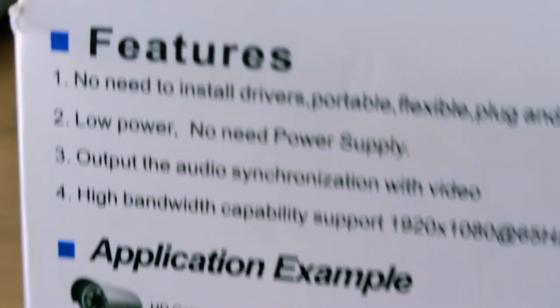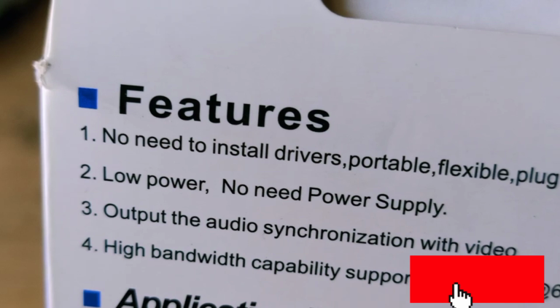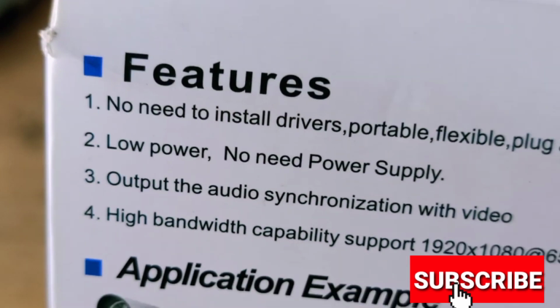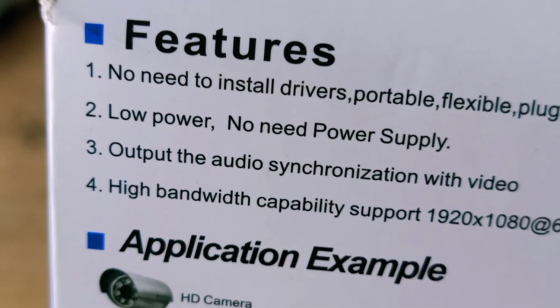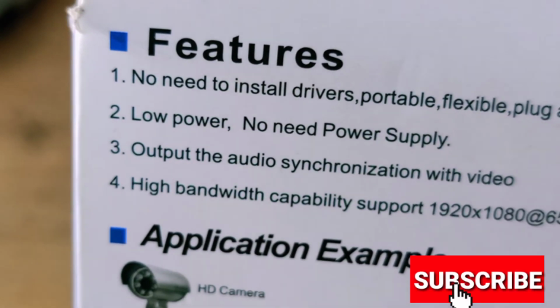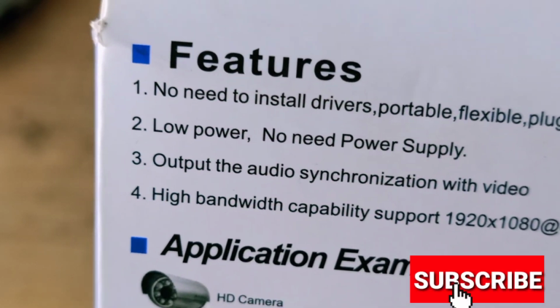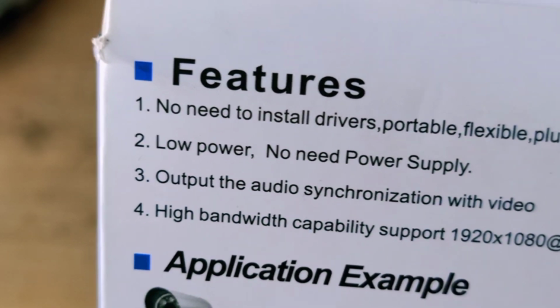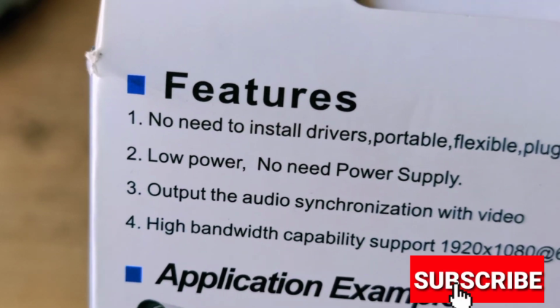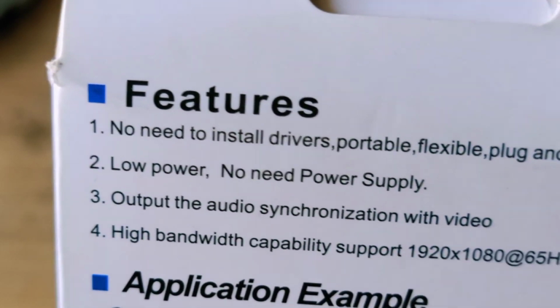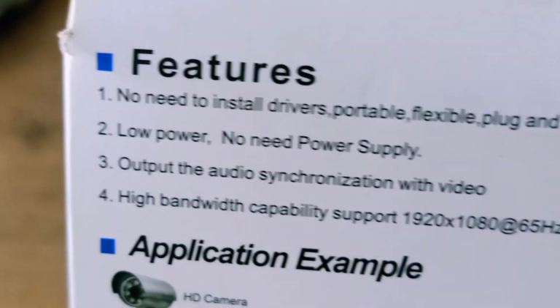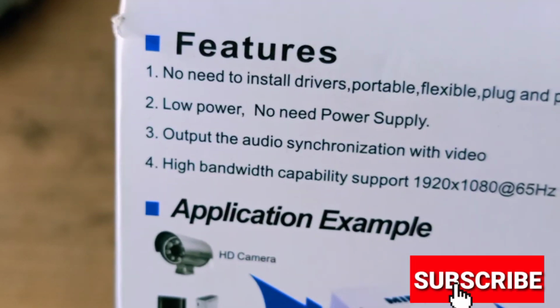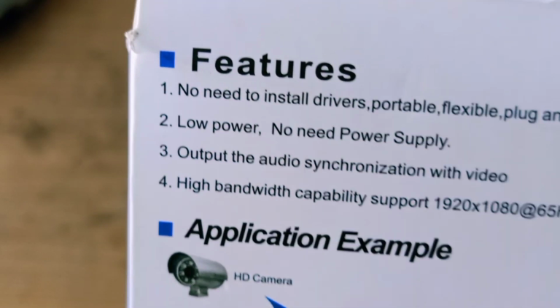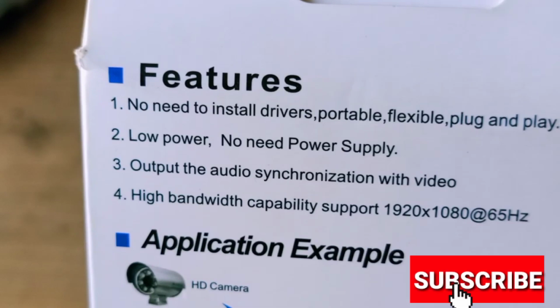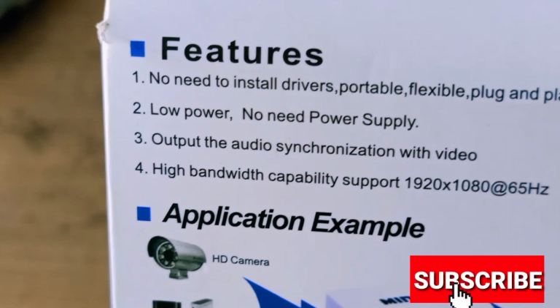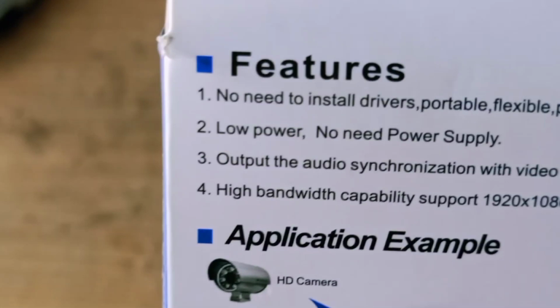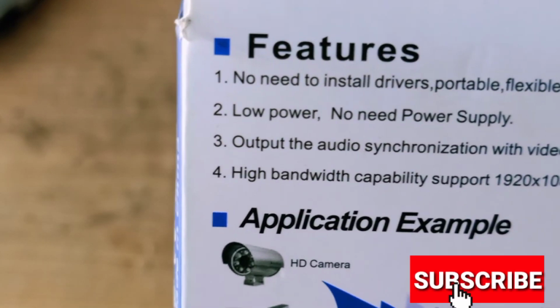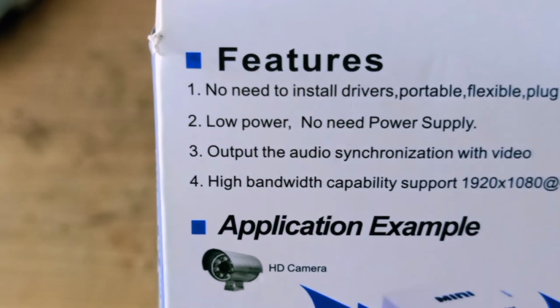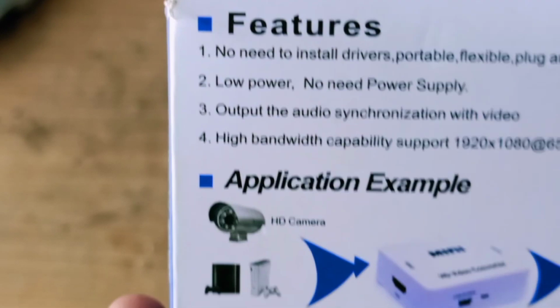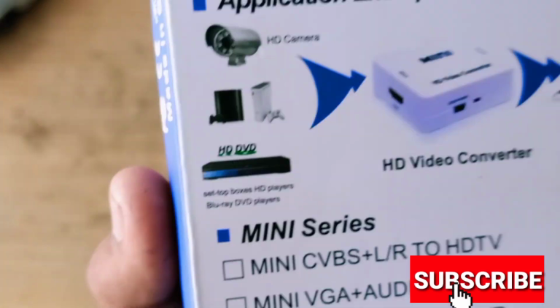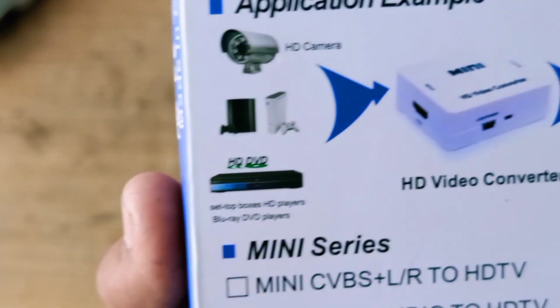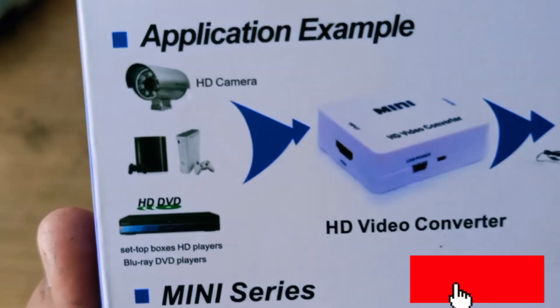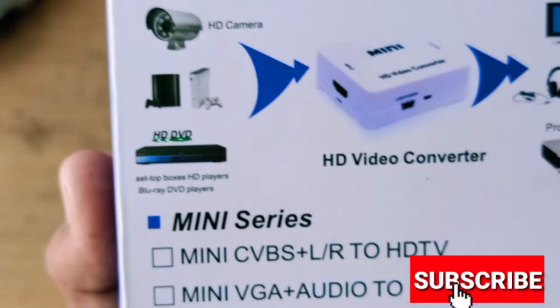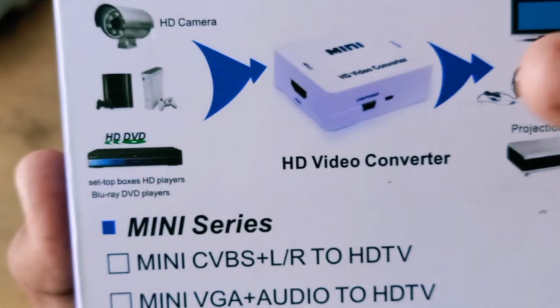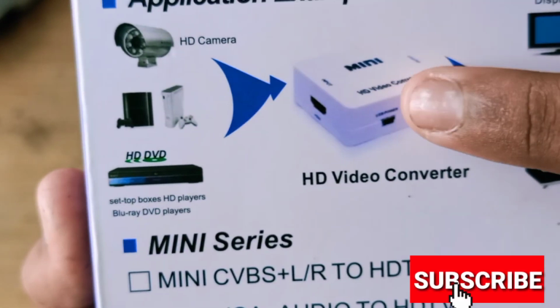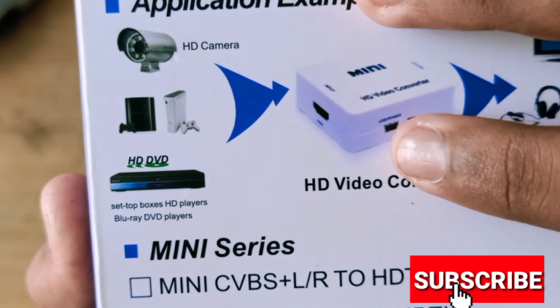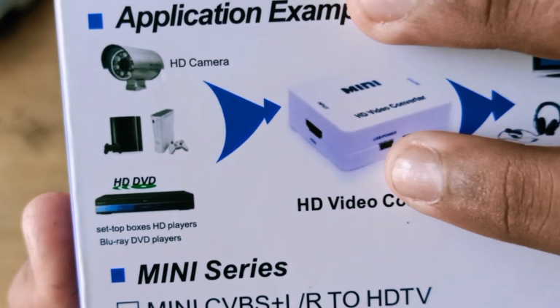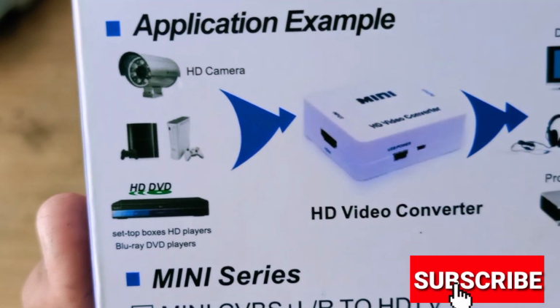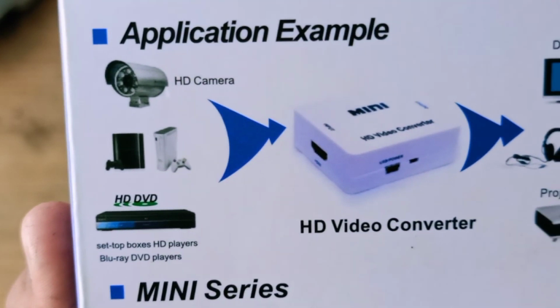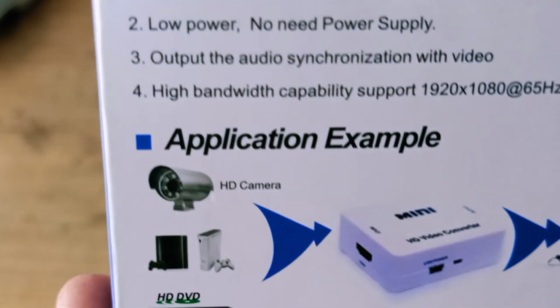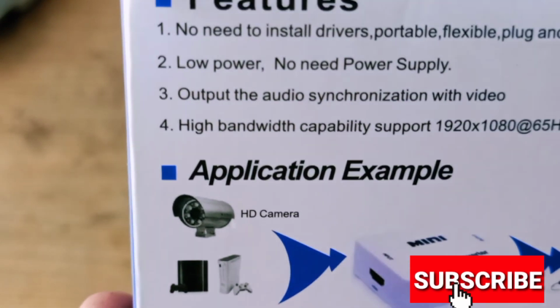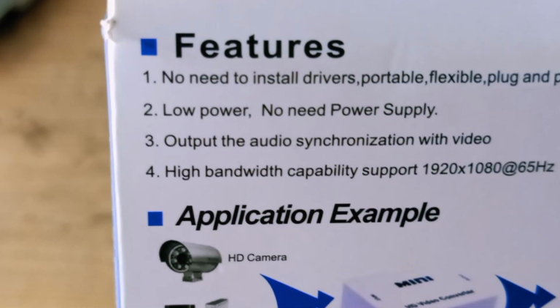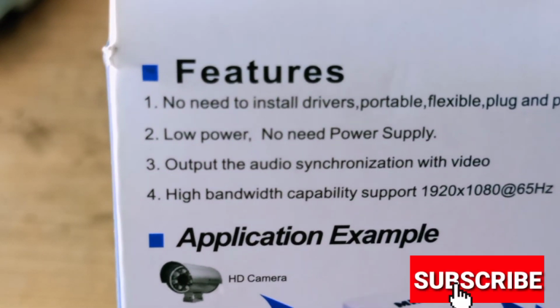Next, it consumes low power. No need for a power supply — it does not require an external power supply.